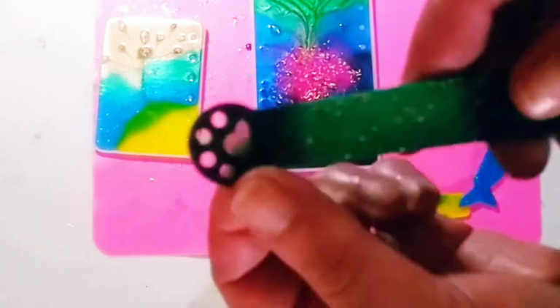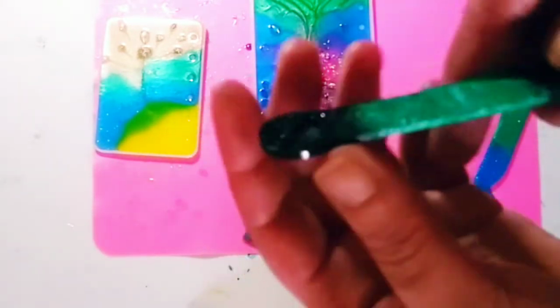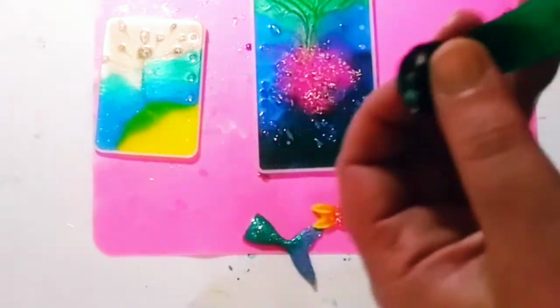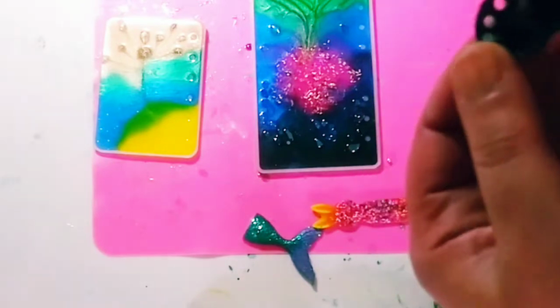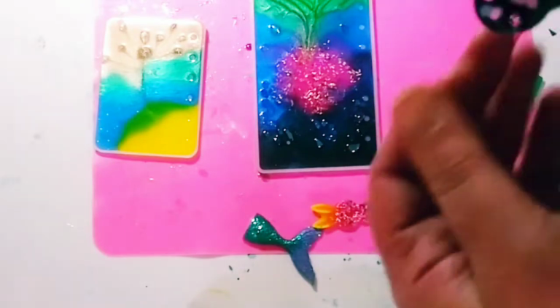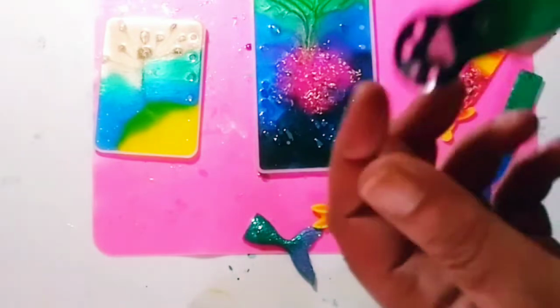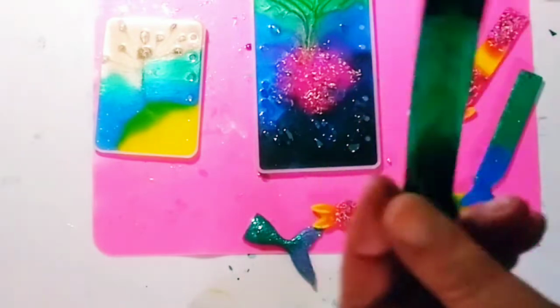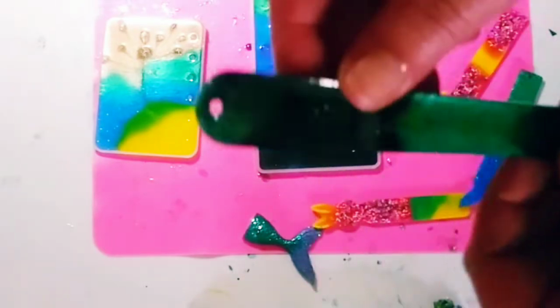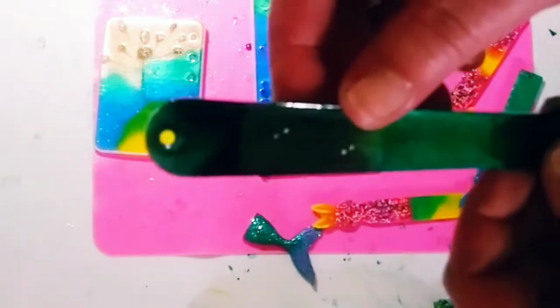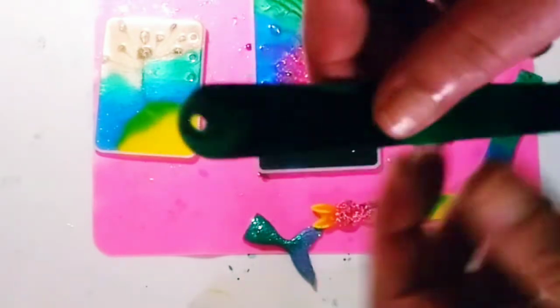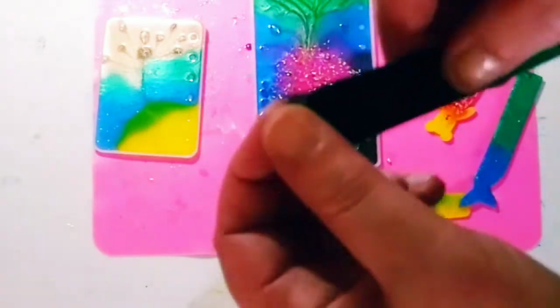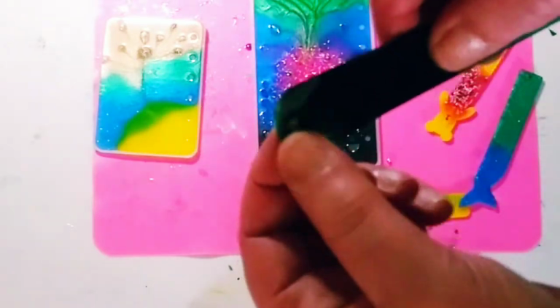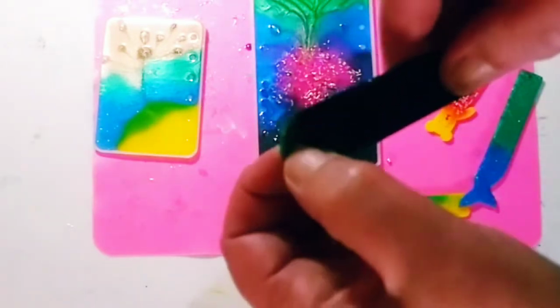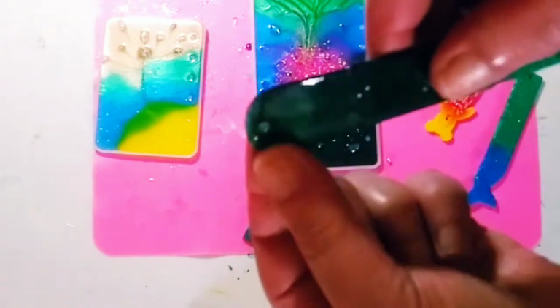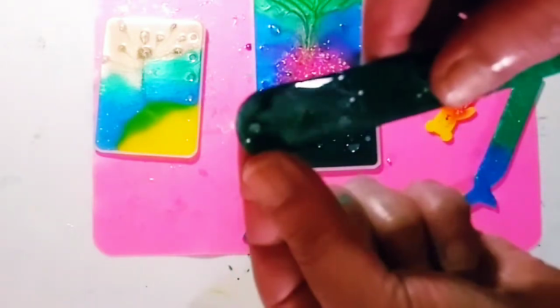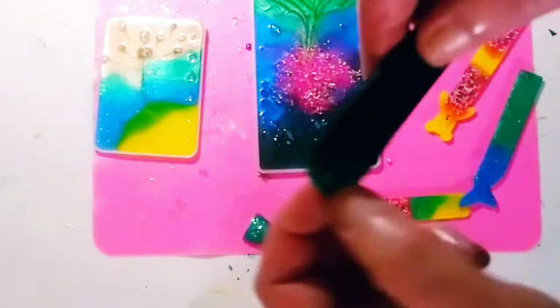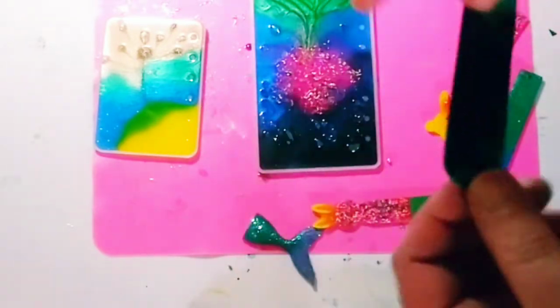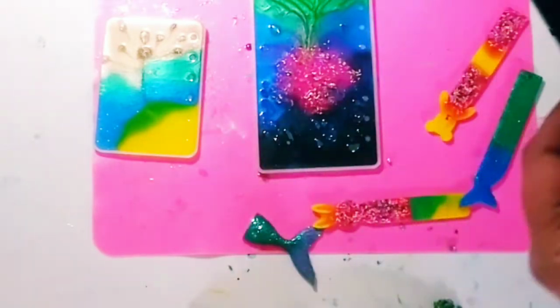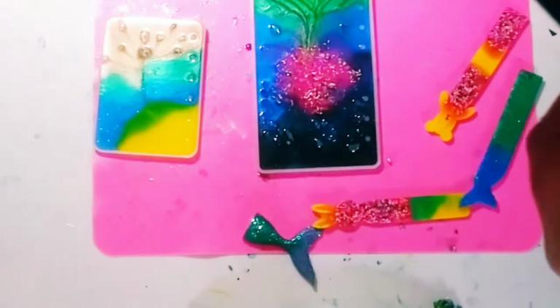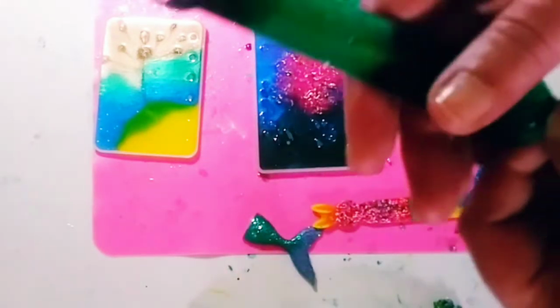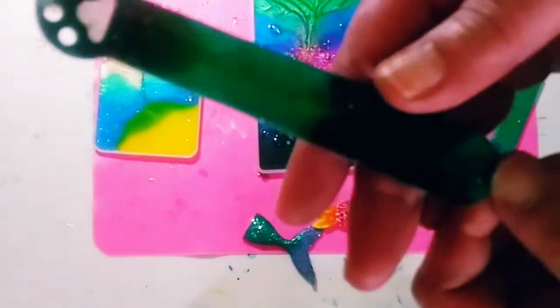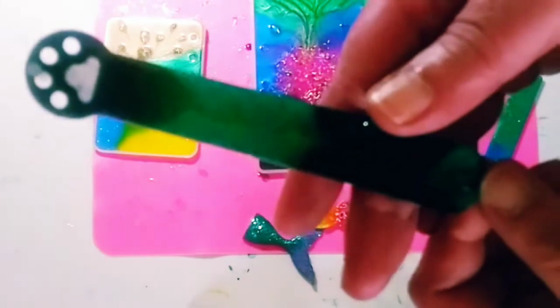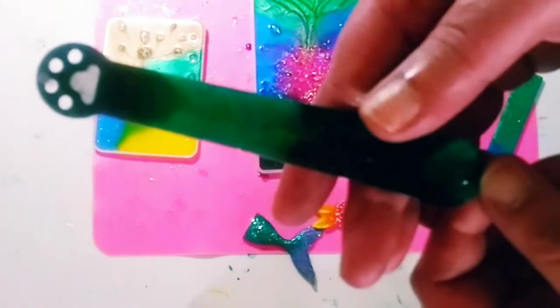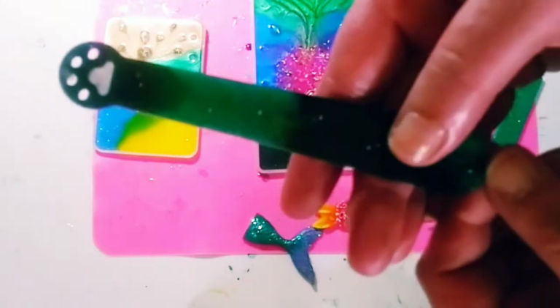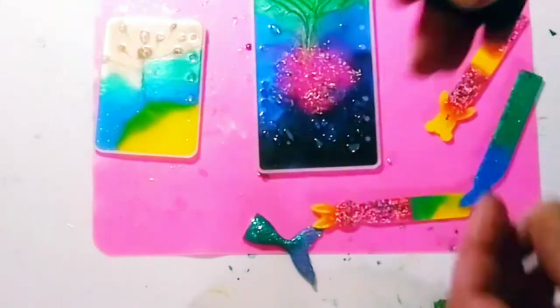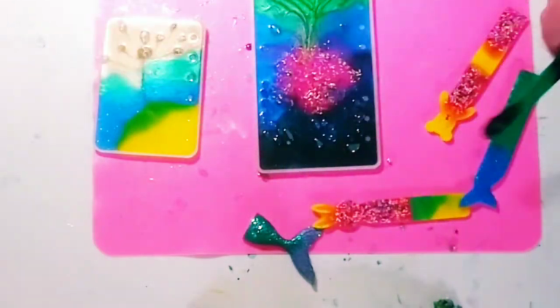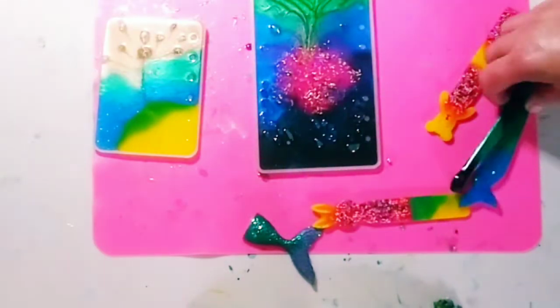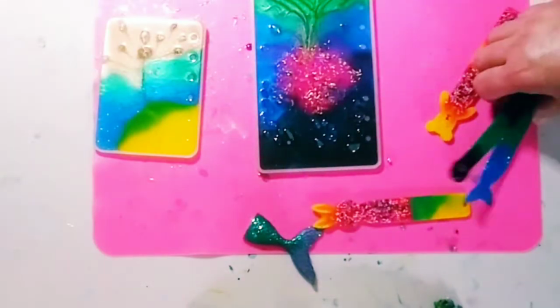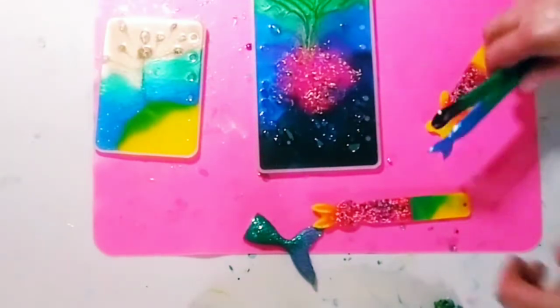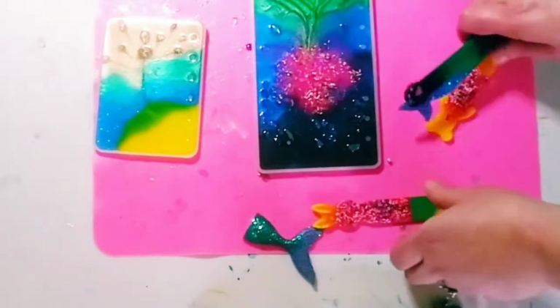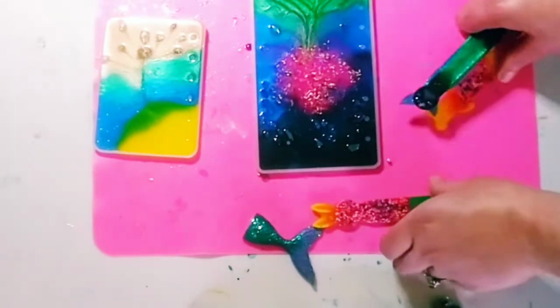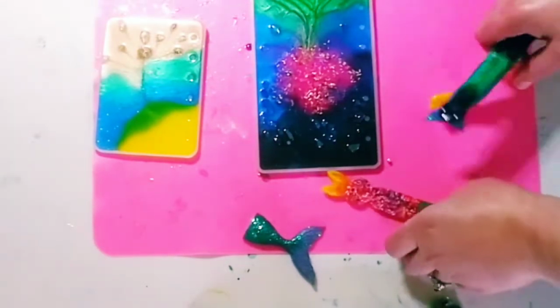I just have to pop that part and stick the tassel right through. Yay, these are really cute!